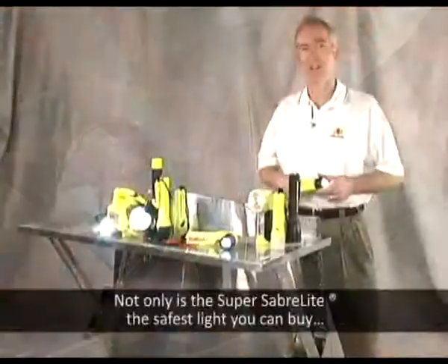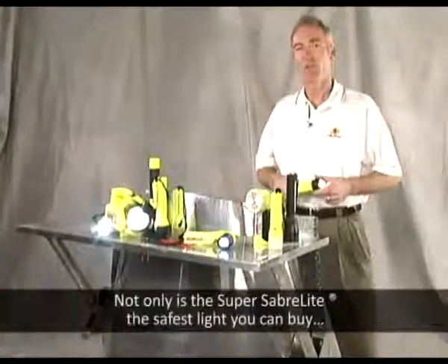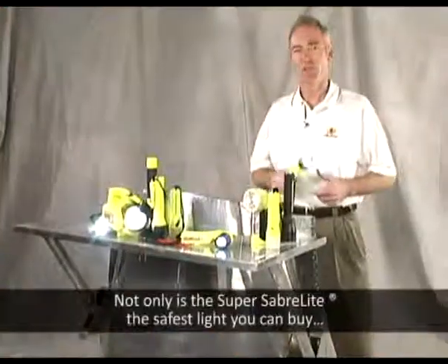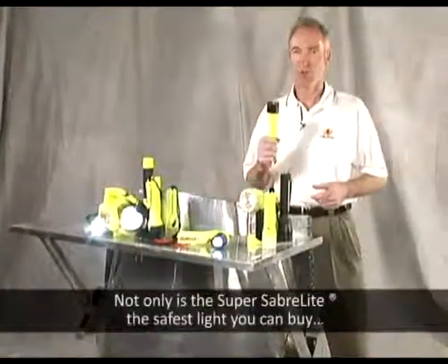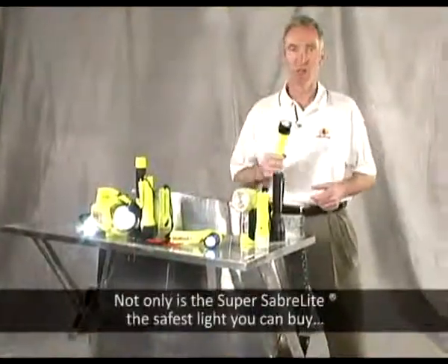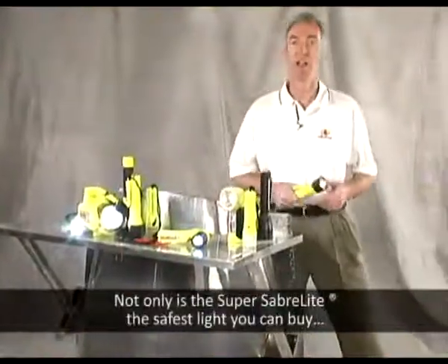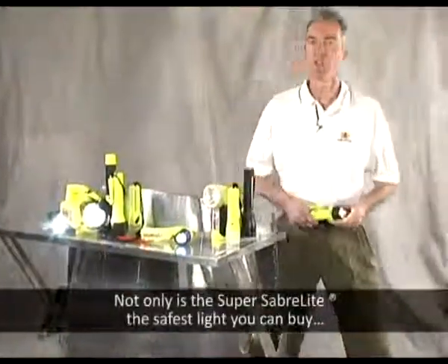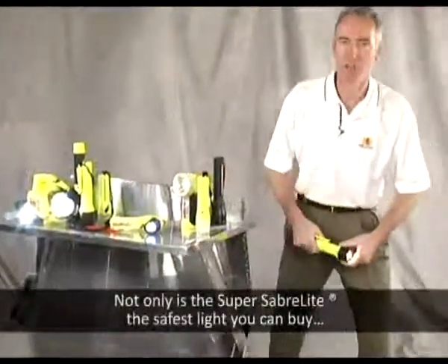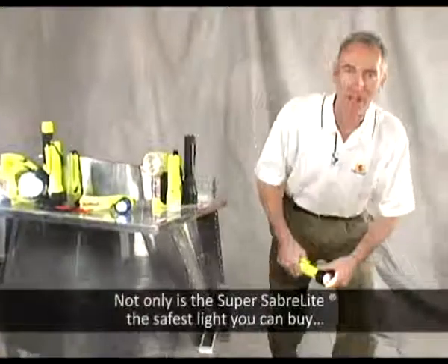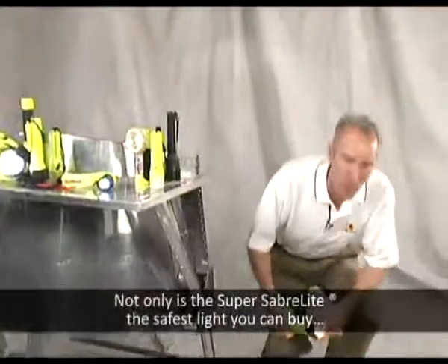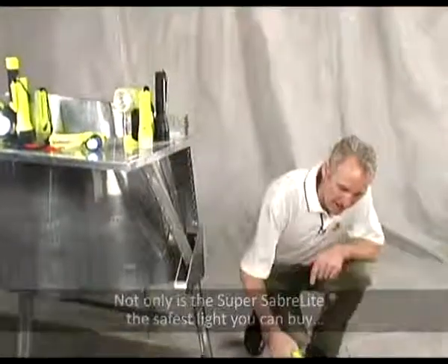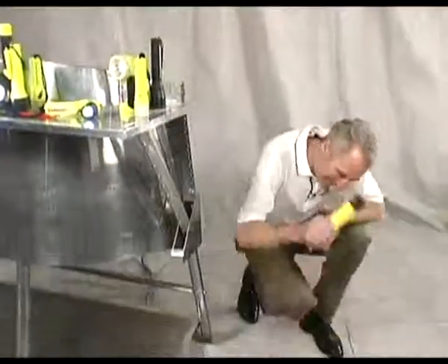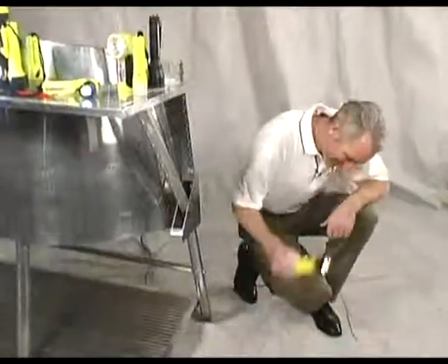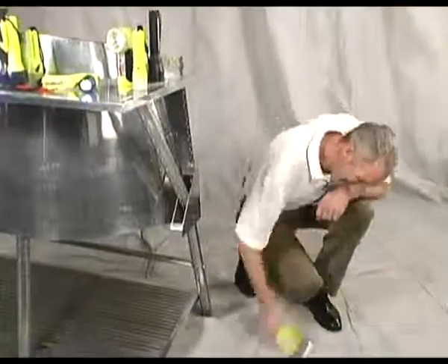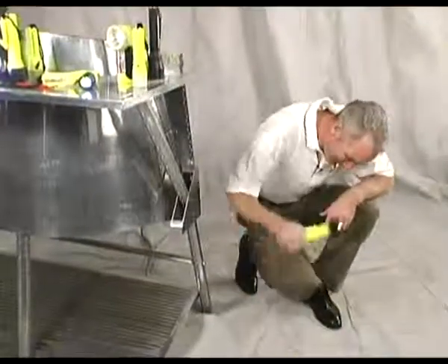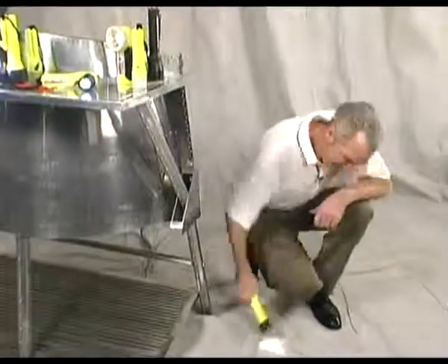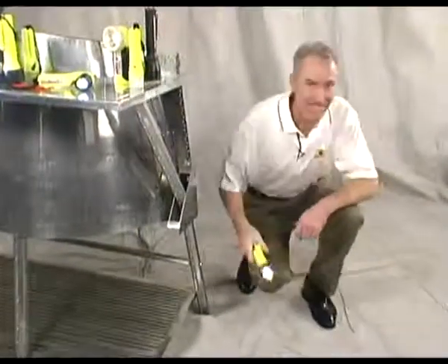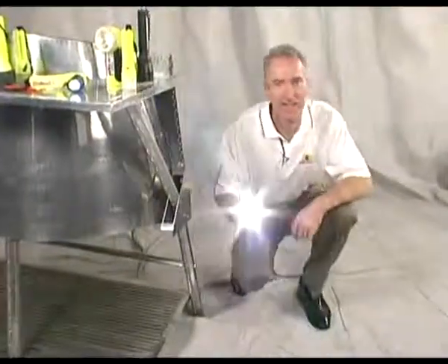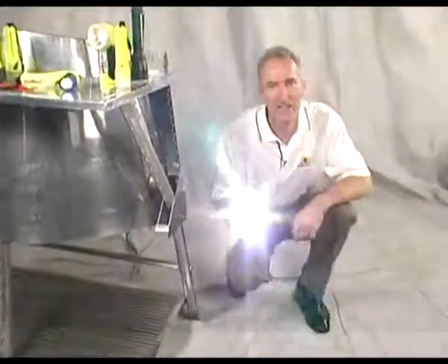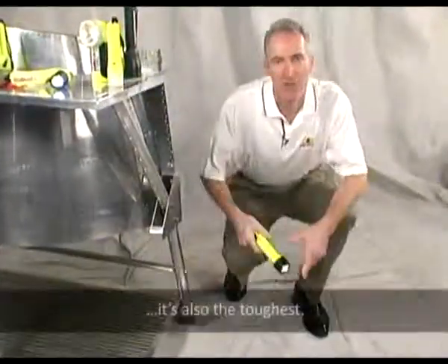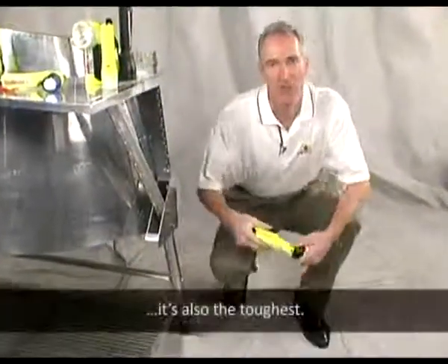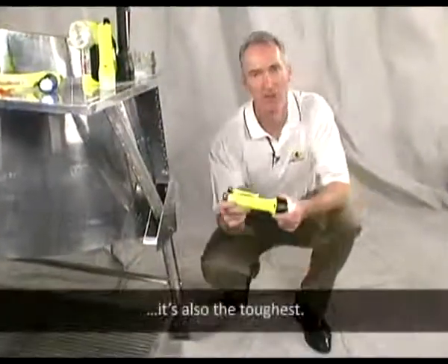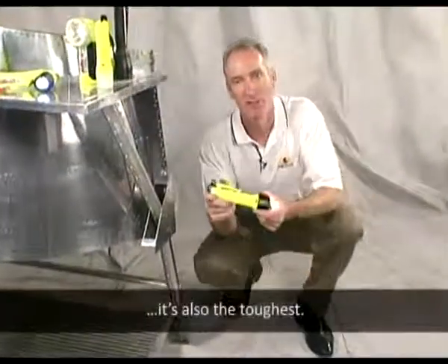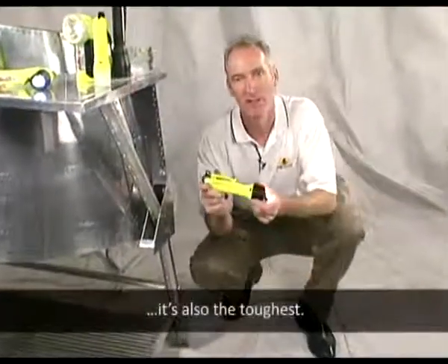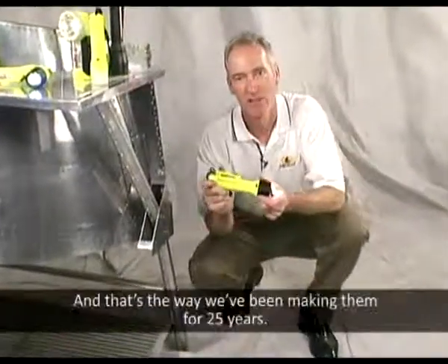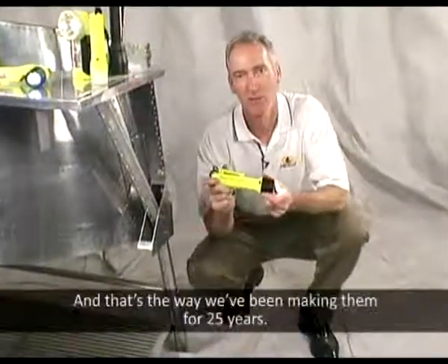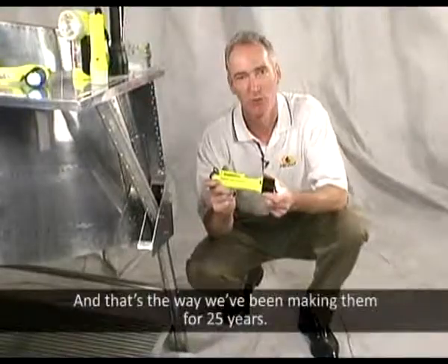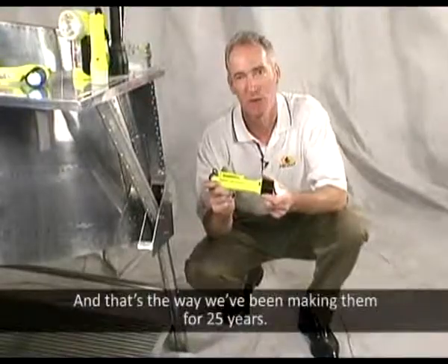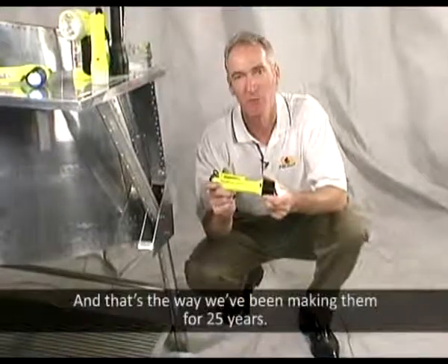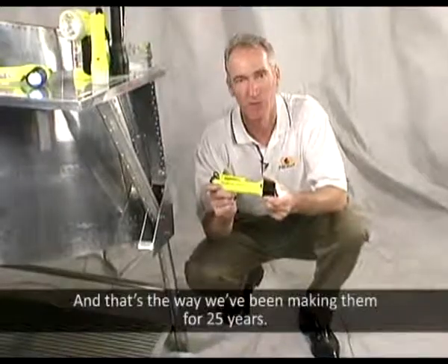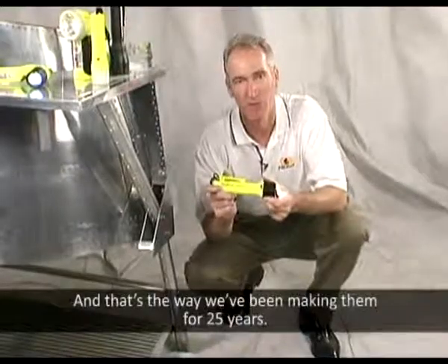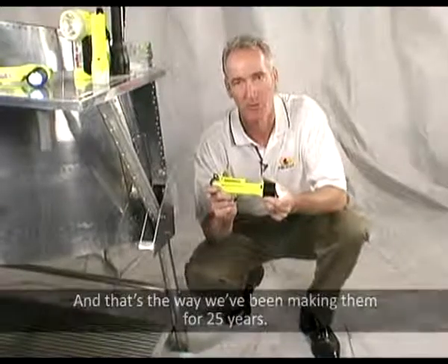Not only is the SuperSaber light the safest light you can buy, it's also the toughest. And that's the way we've been making it for 25 years.